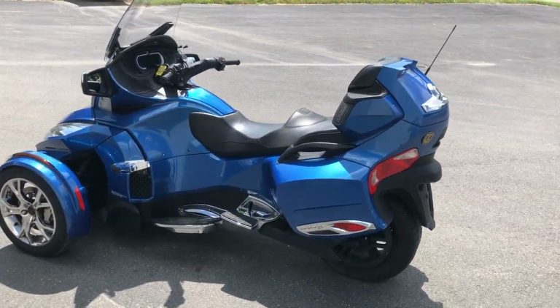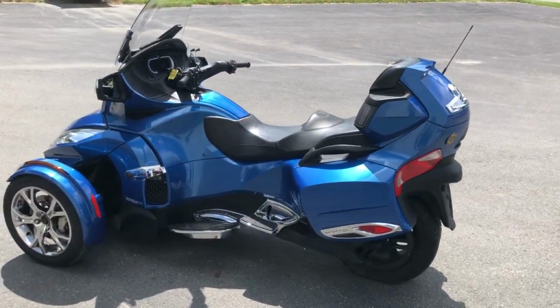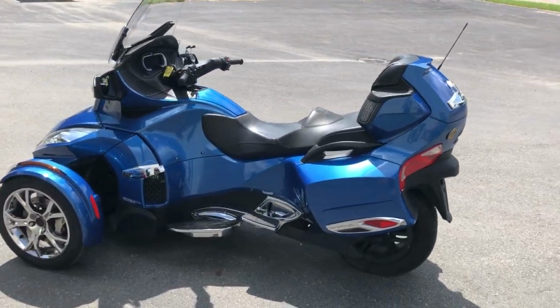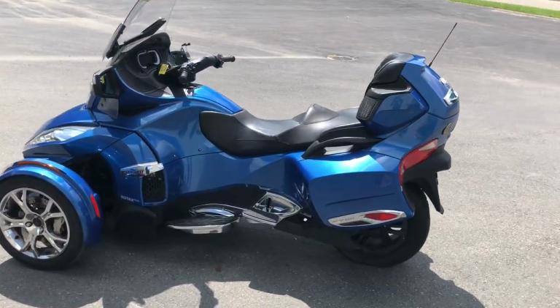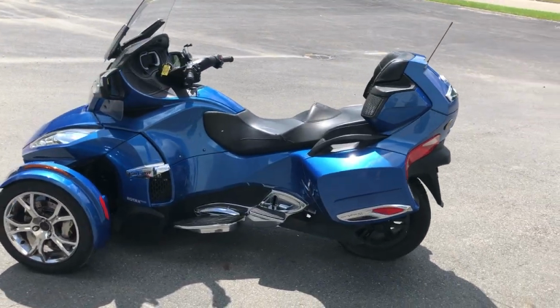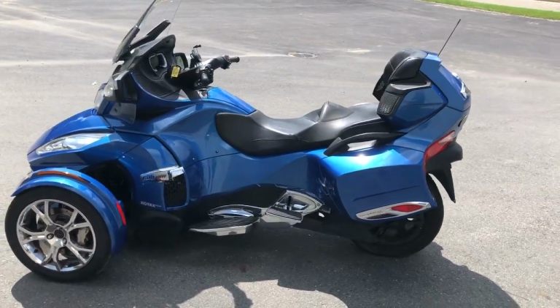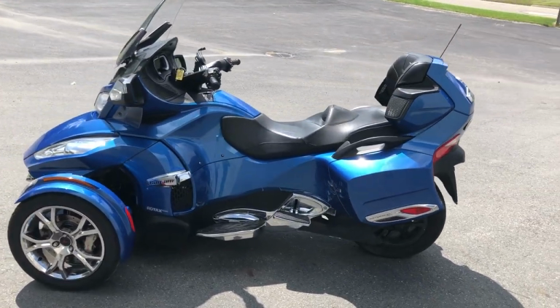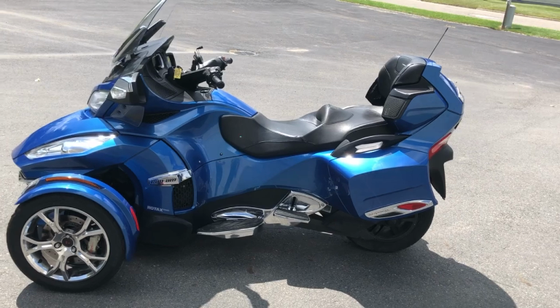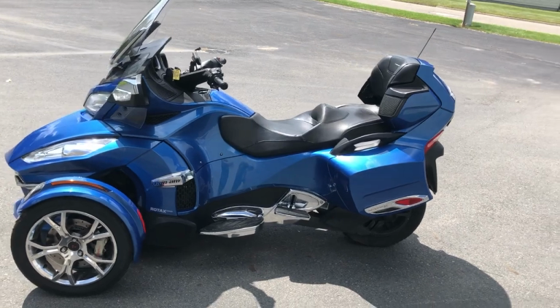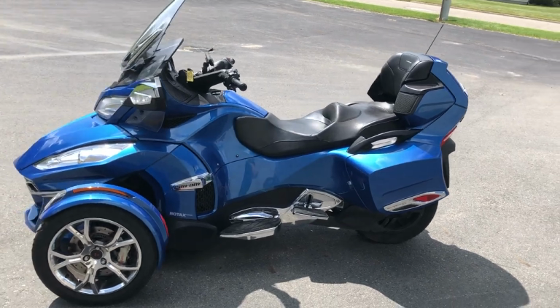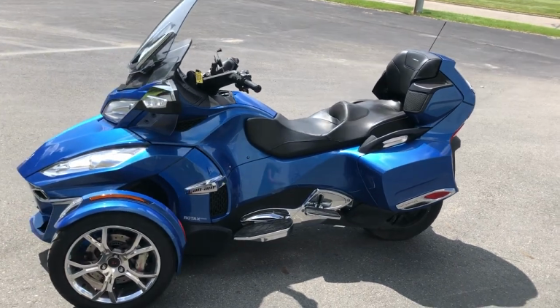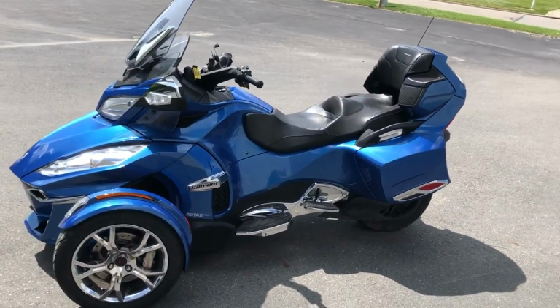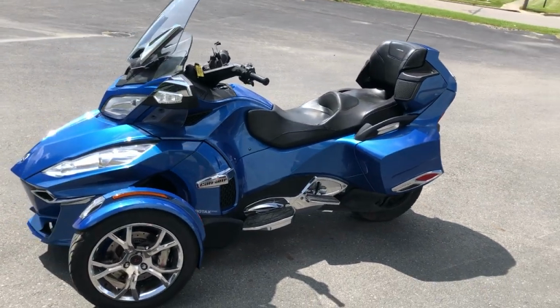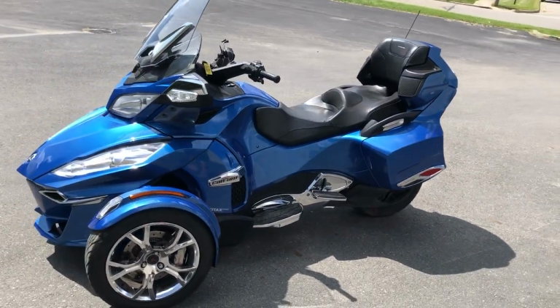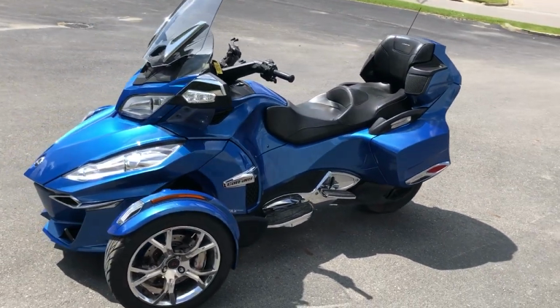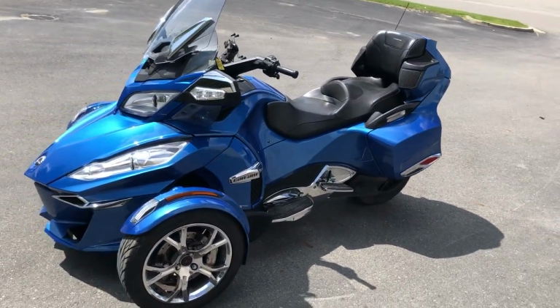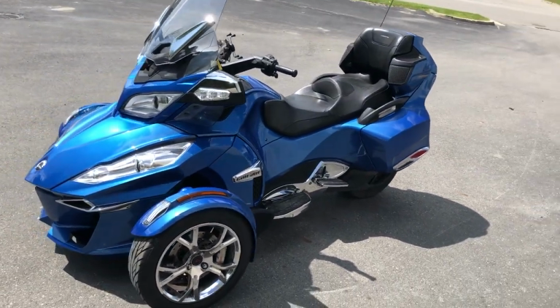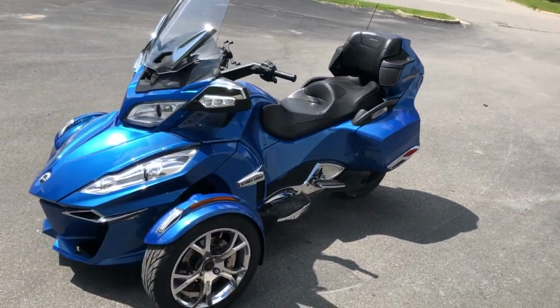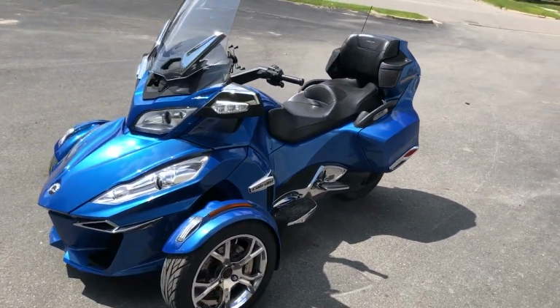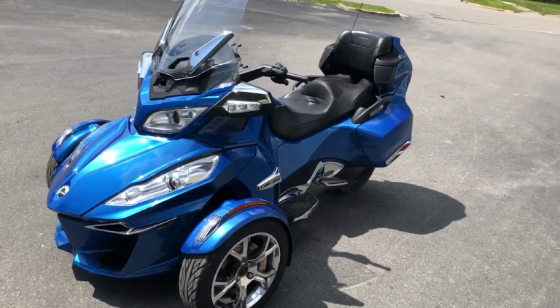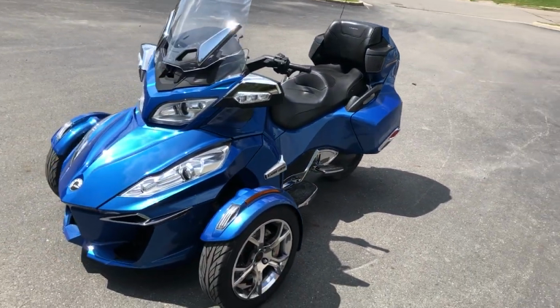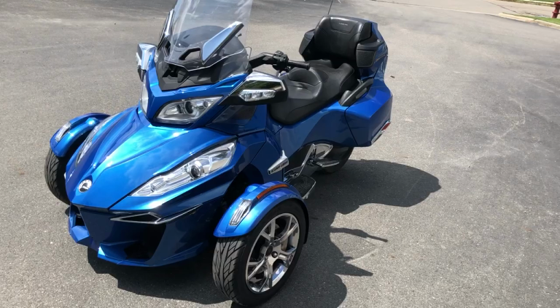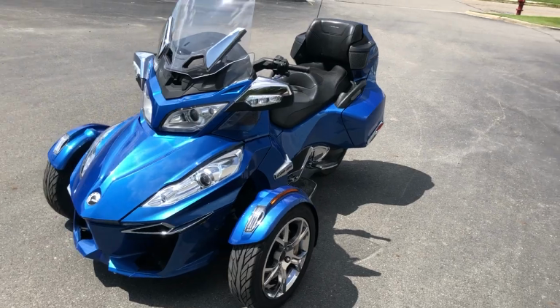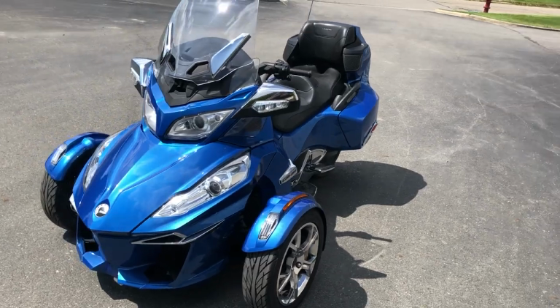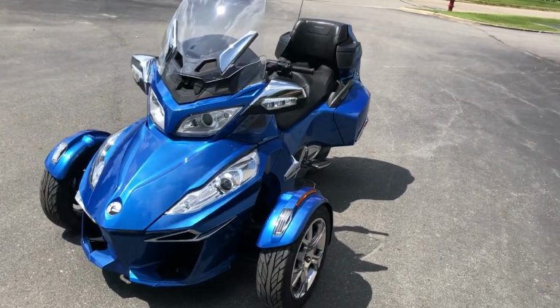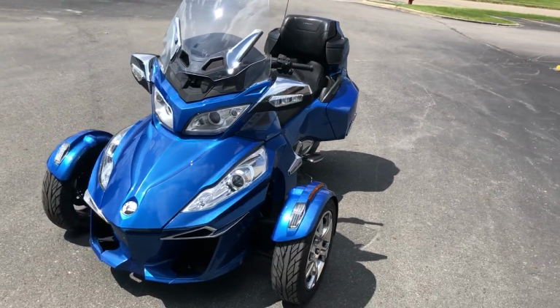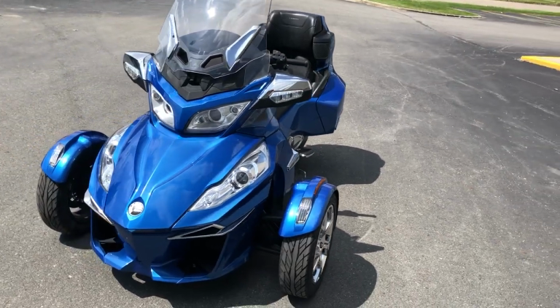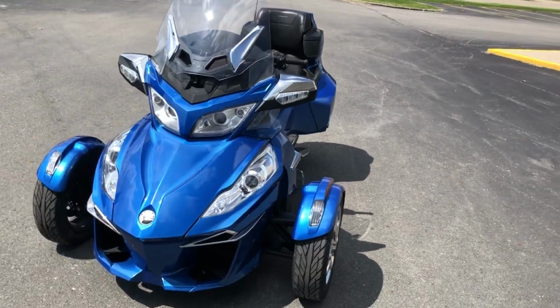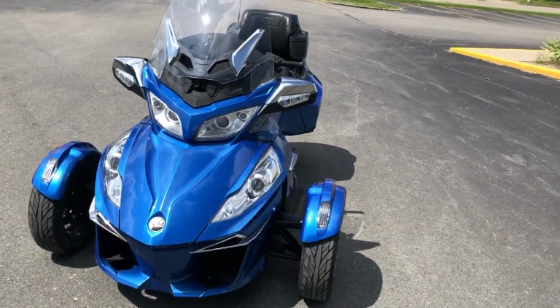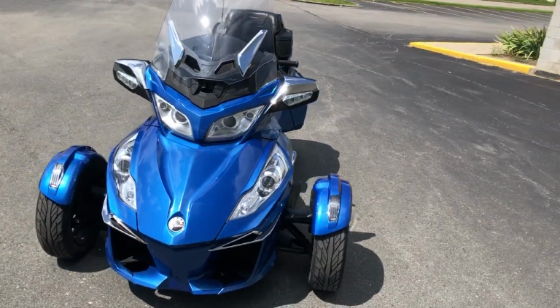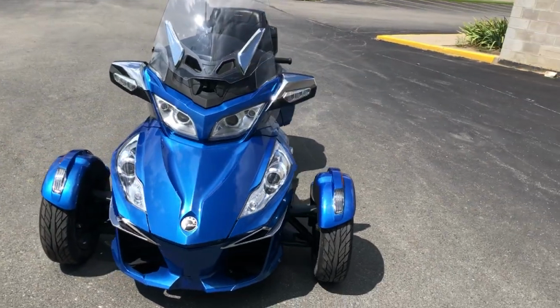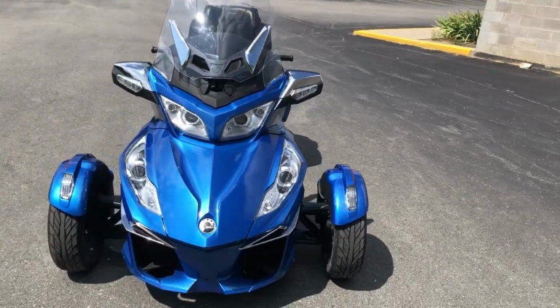This is a top-of-the-line one here. Automatic transmission, no clutch, reverse, LED, stereo, Bluetooth, heated grips, cruise control, power windshield, phone holder and more. This thing sold for $29,000 new.